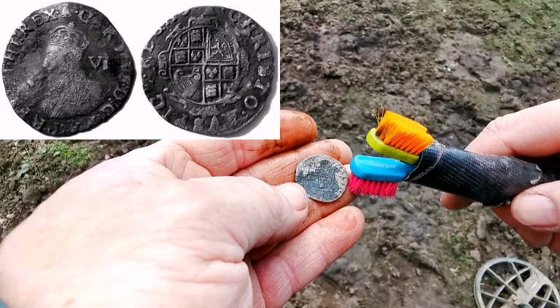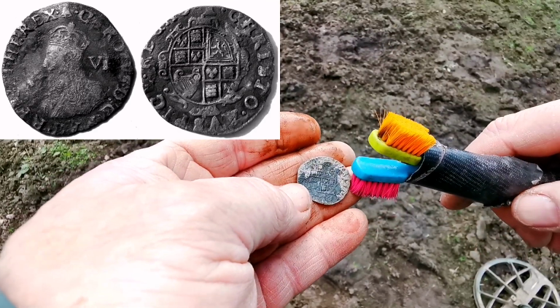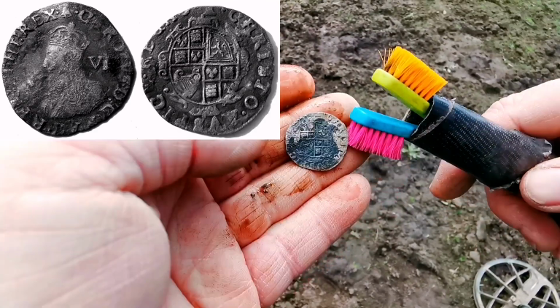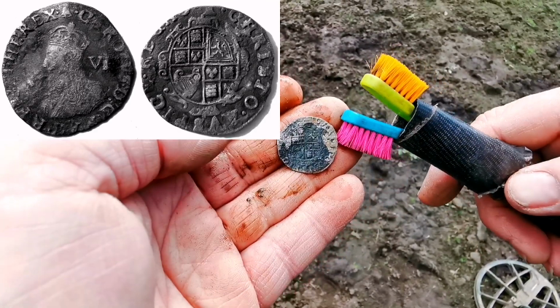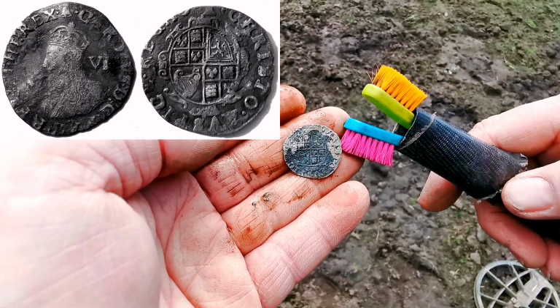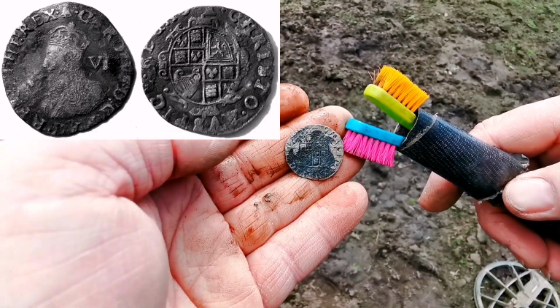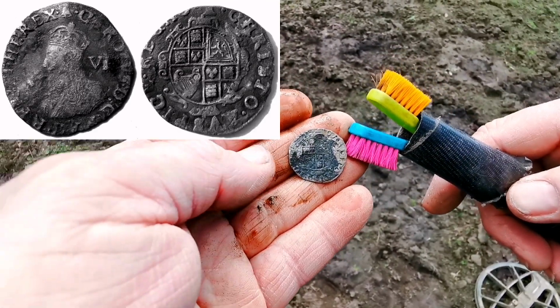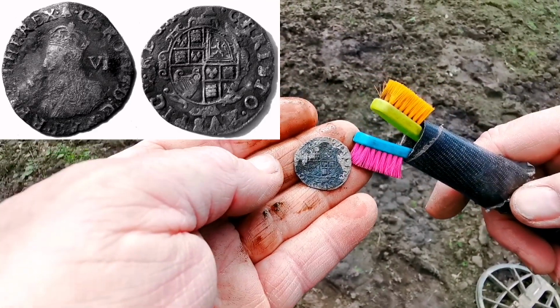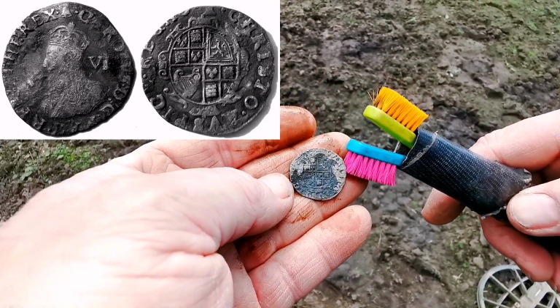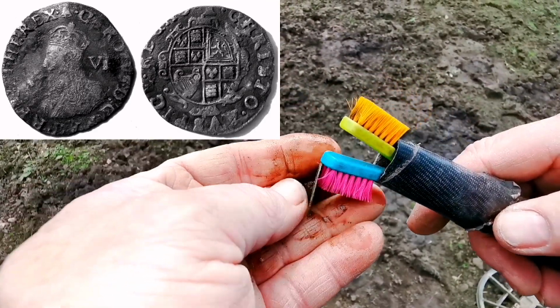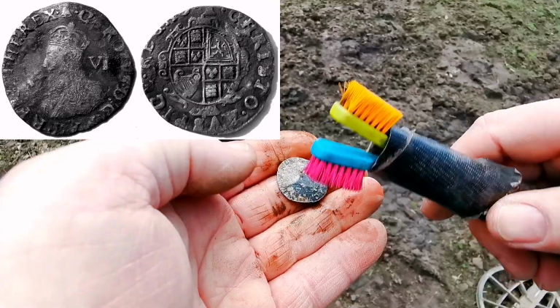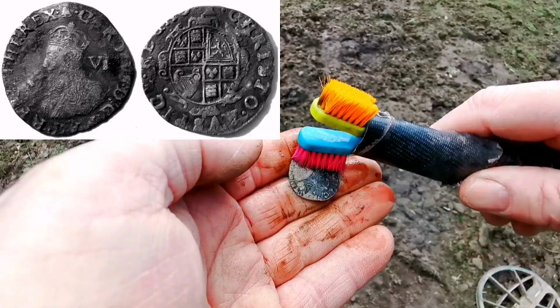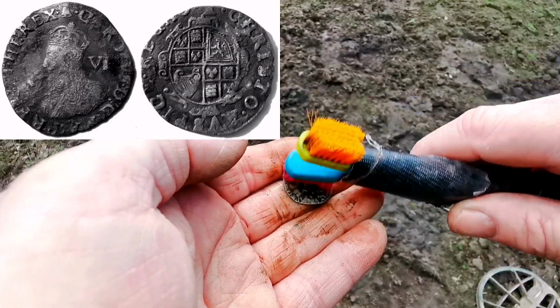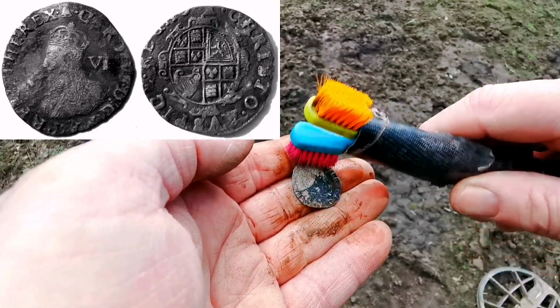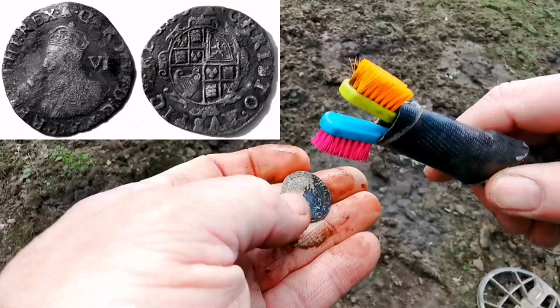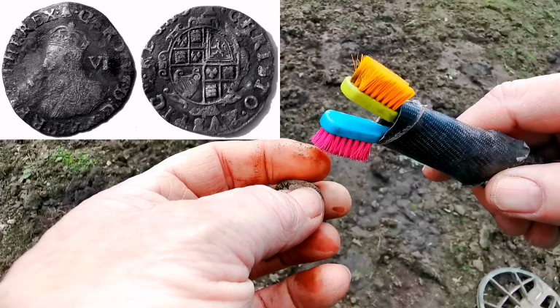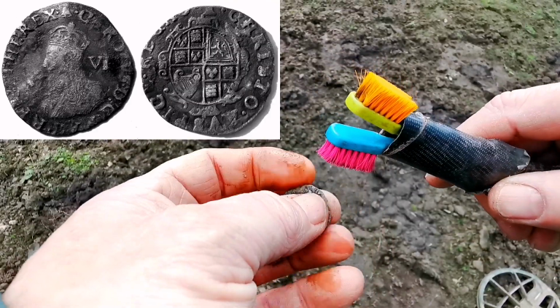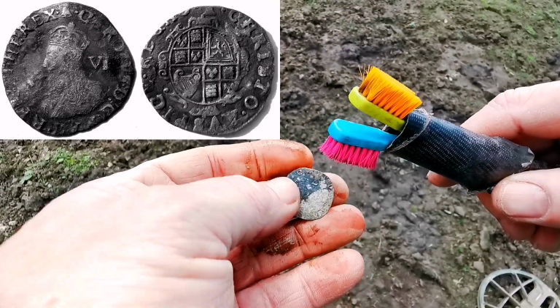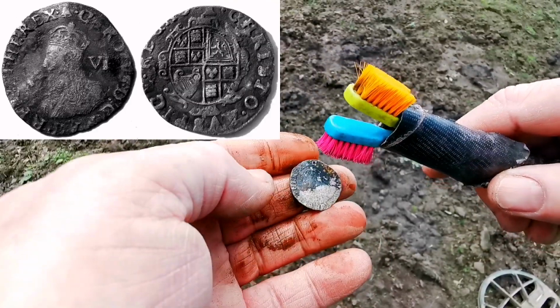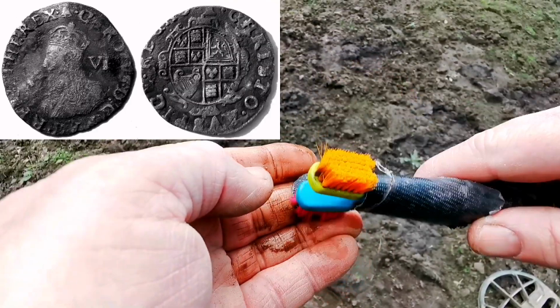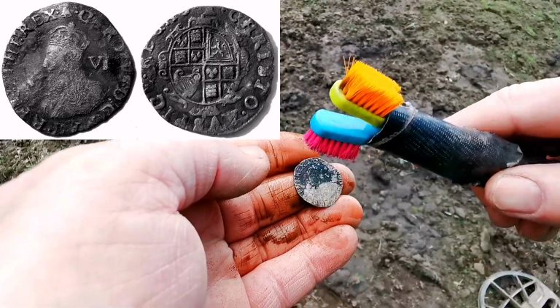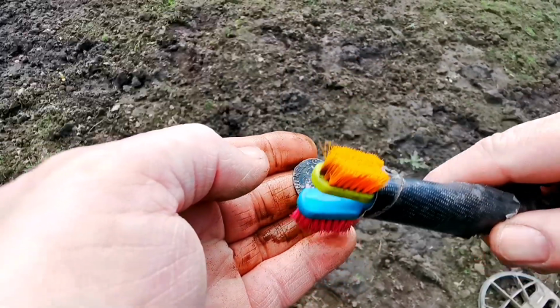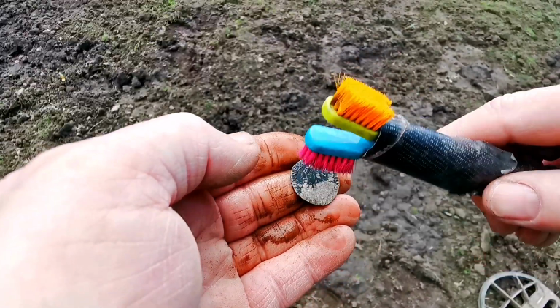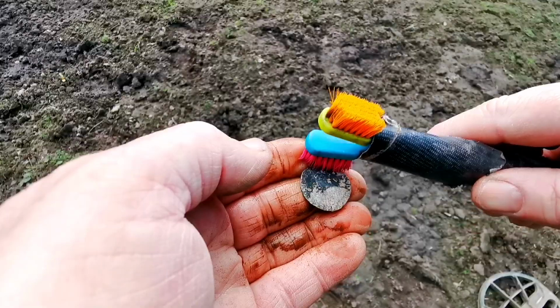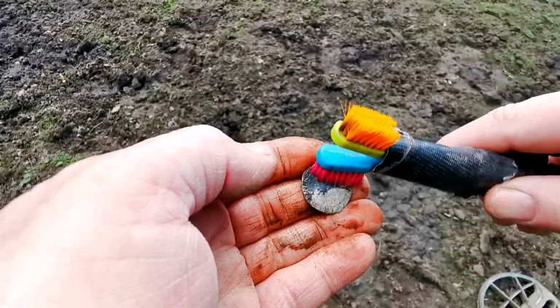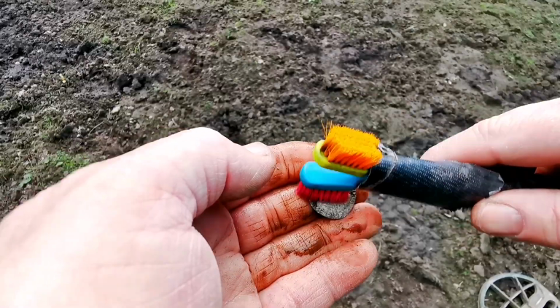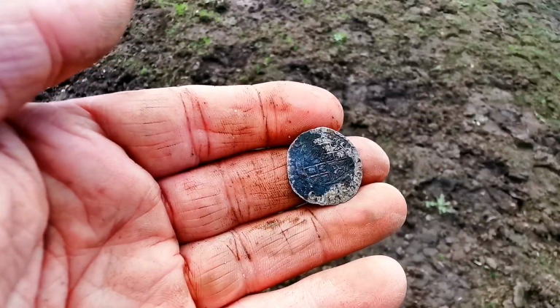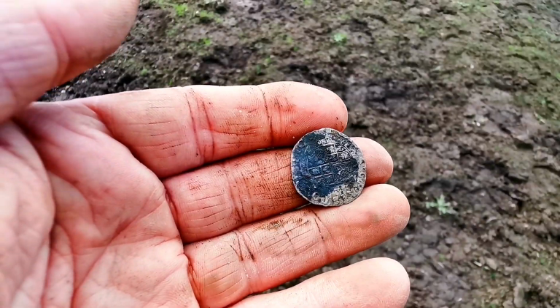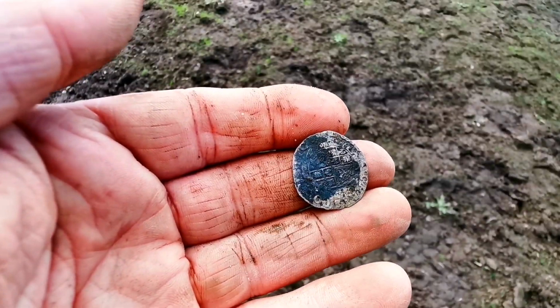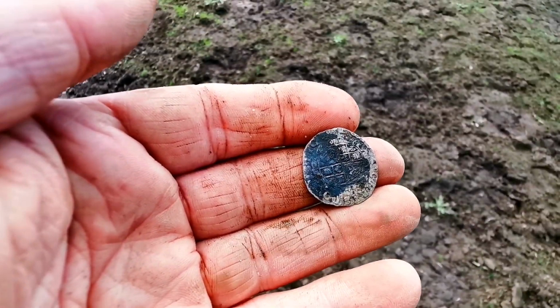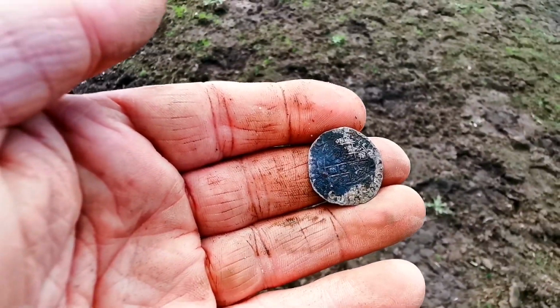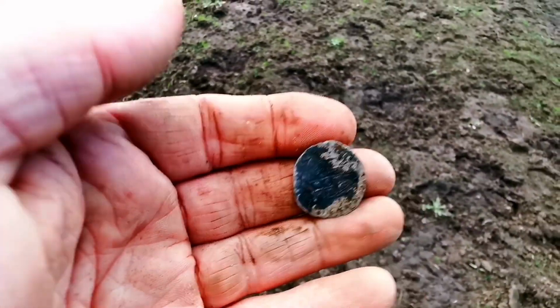Look at that. Oh my word. Absolutely well chuffed with that.